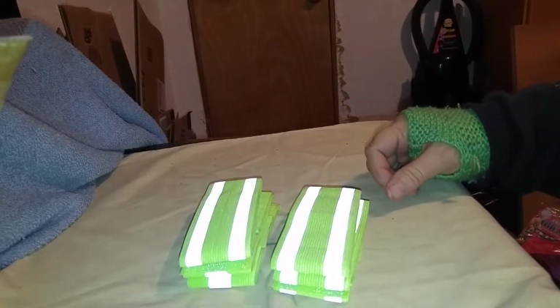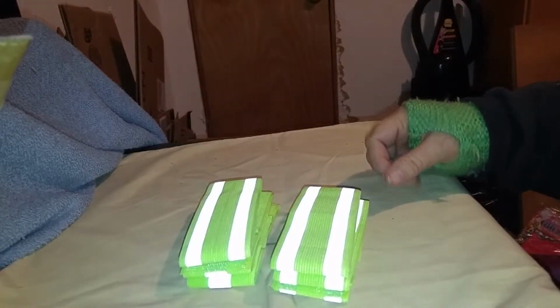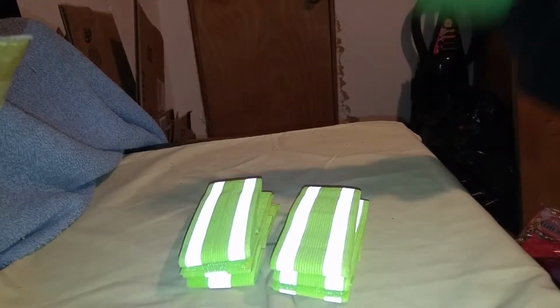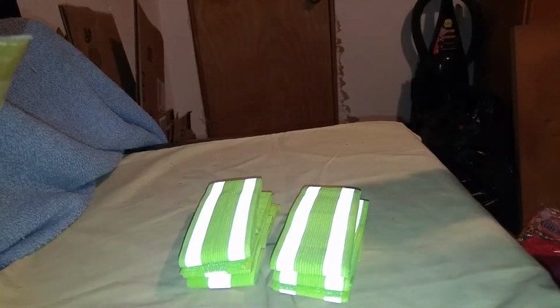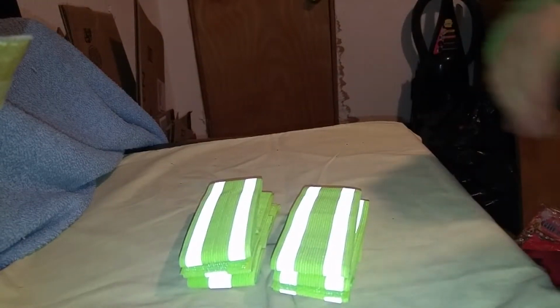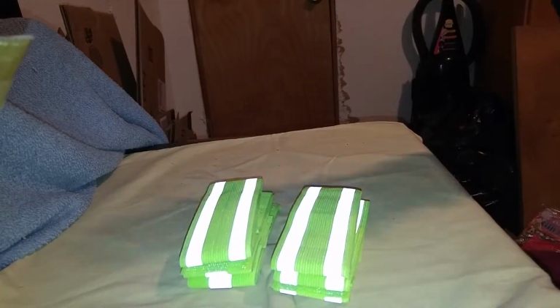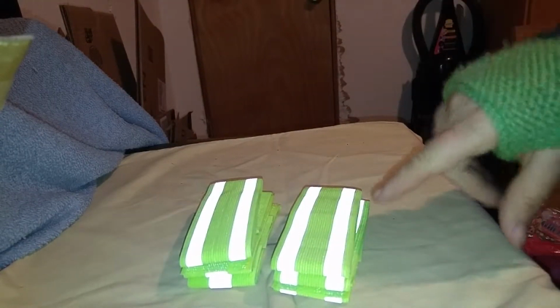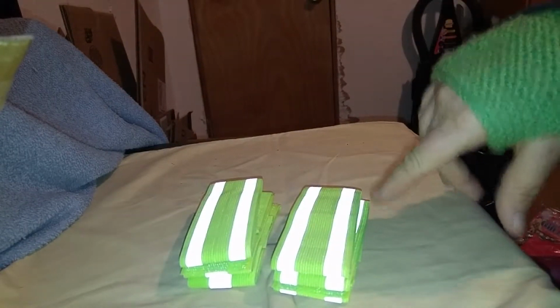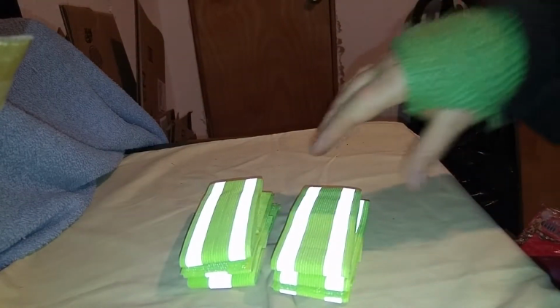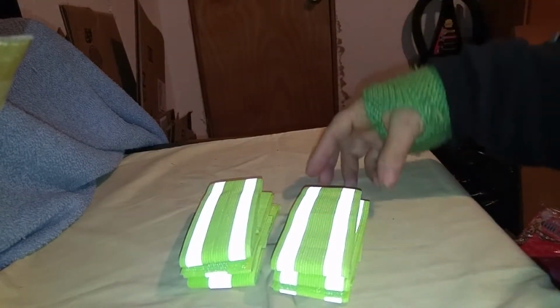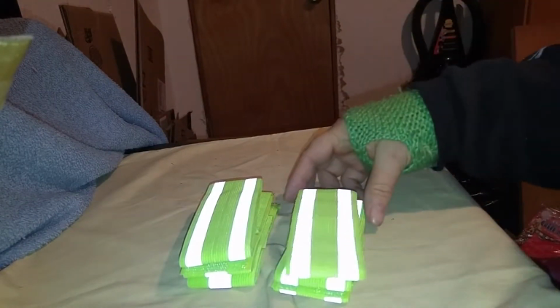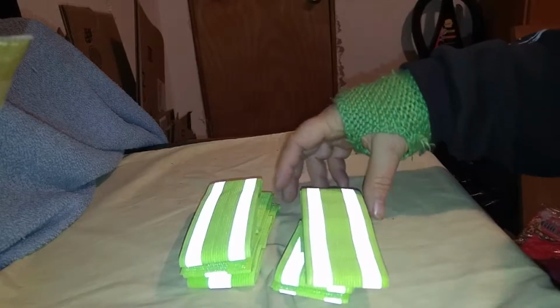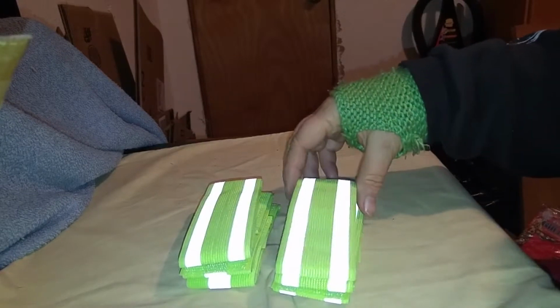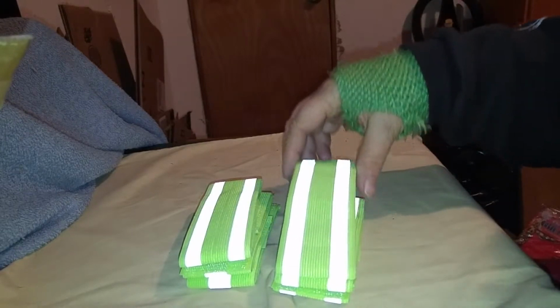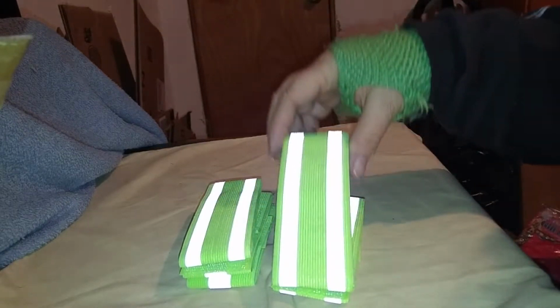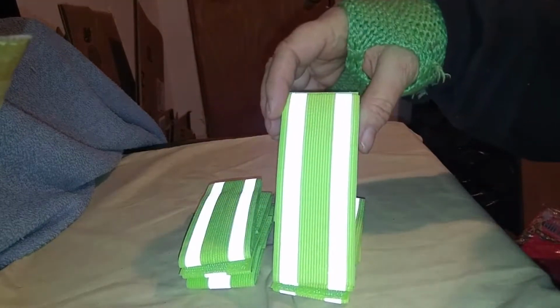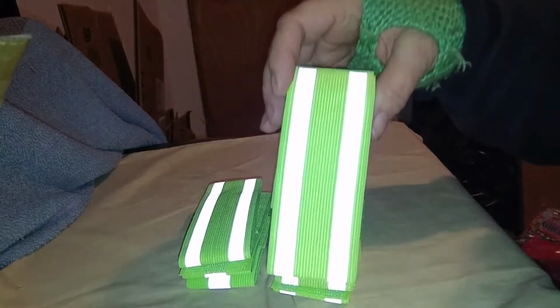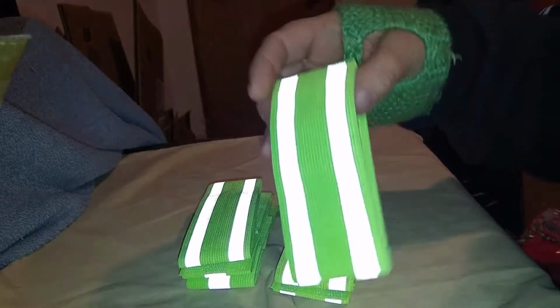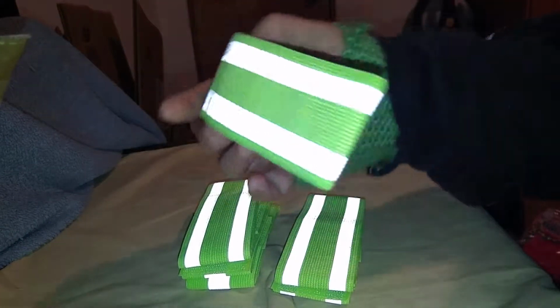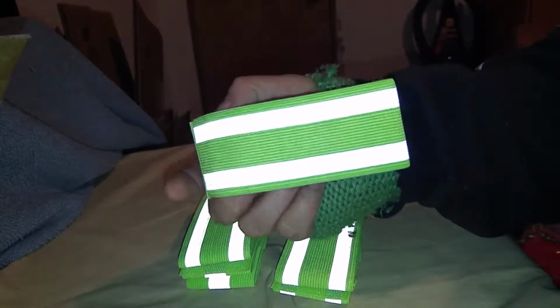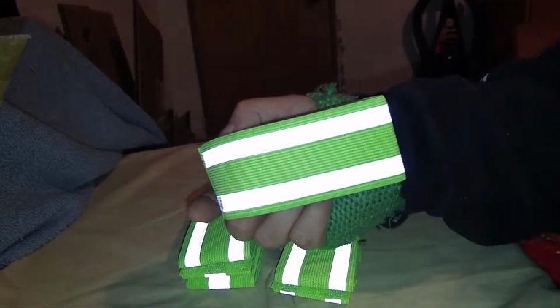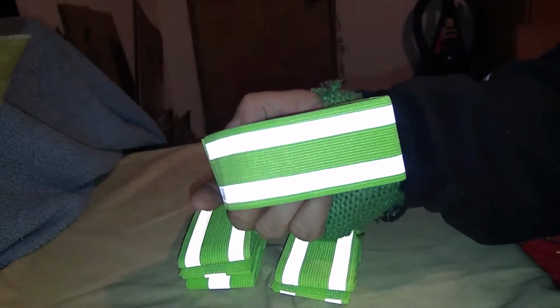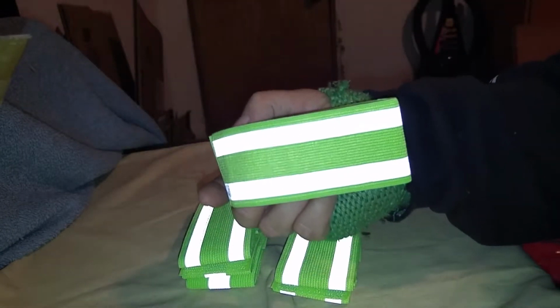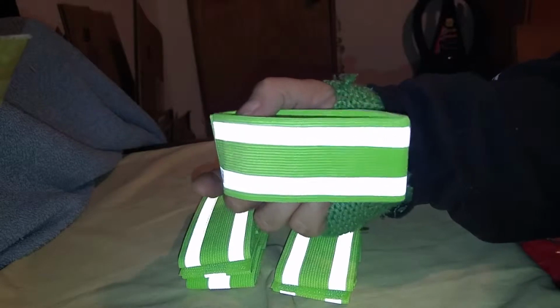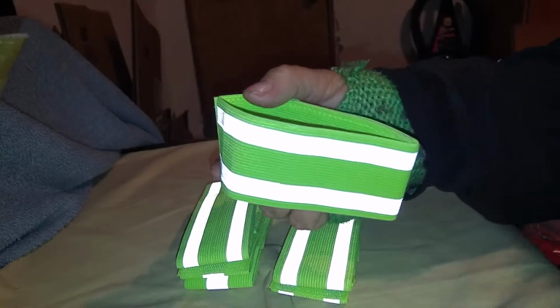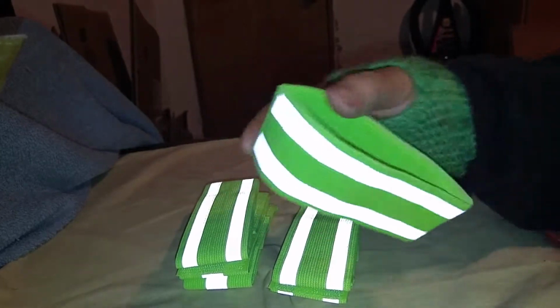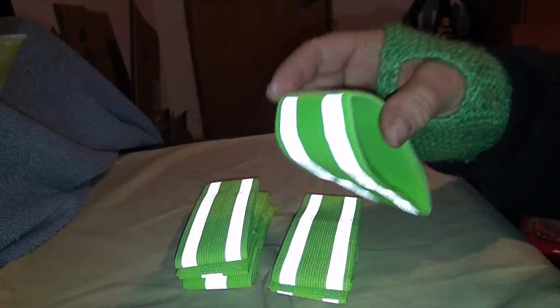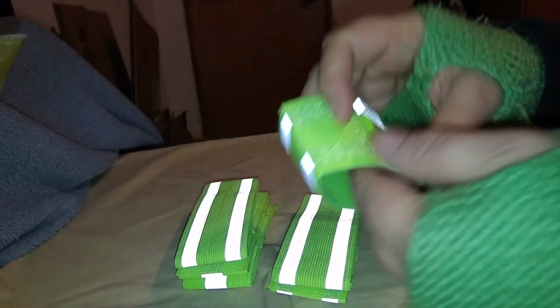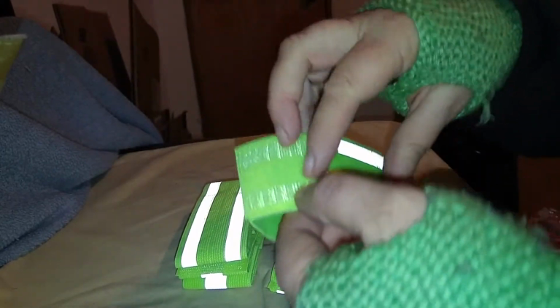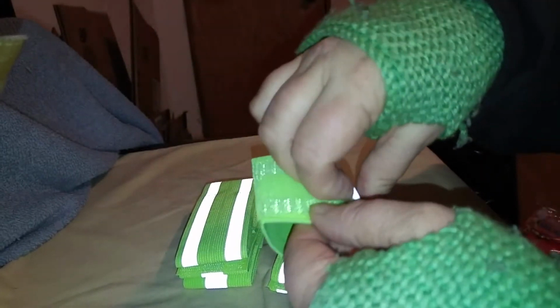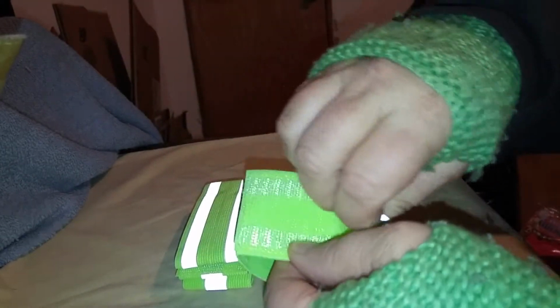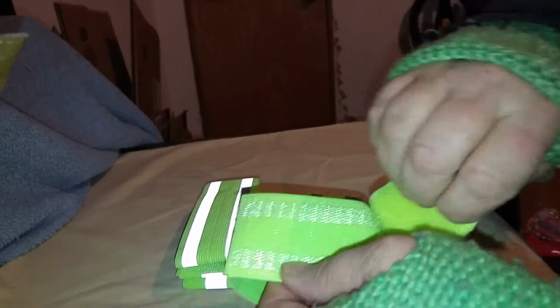Today I am going to do a video on this set of reflective bands. As you can see, that's reflecting — nice. That's what it's going to do while you're out in the daylight or in the nighttime, anytime a light hits you.